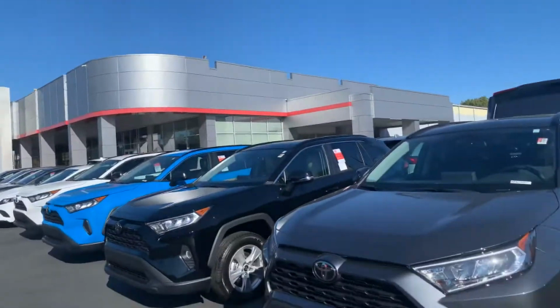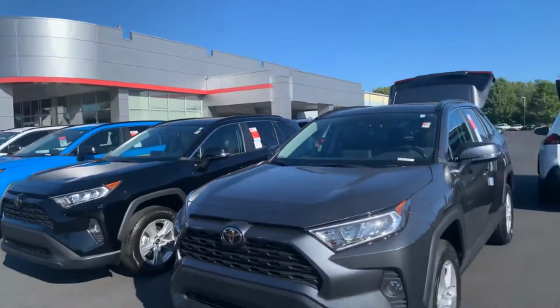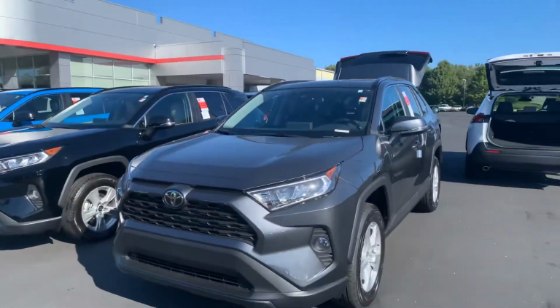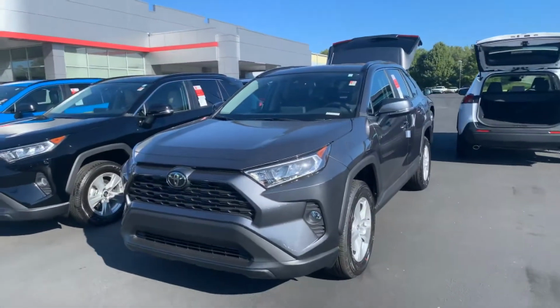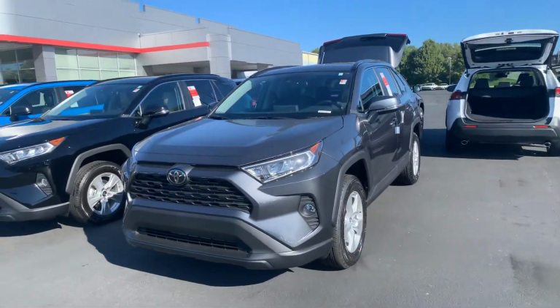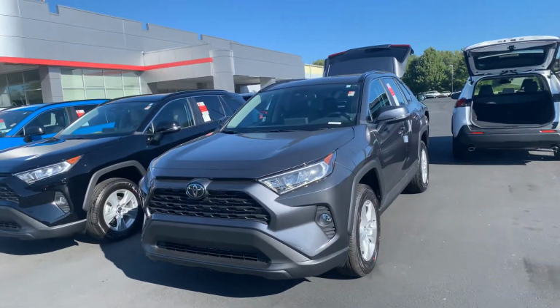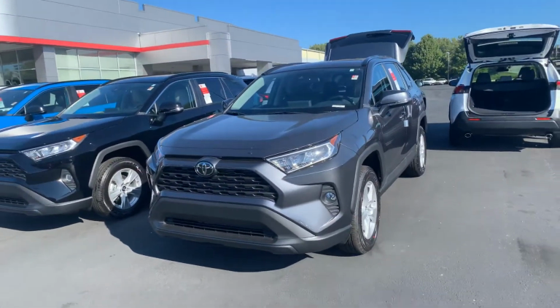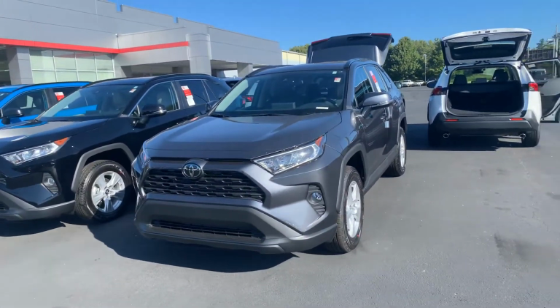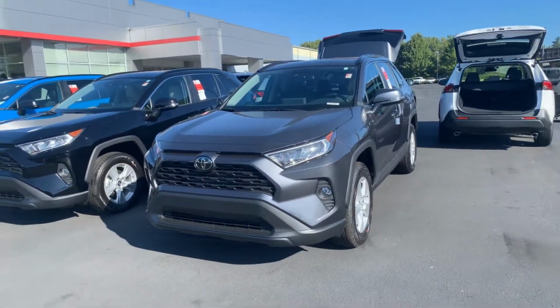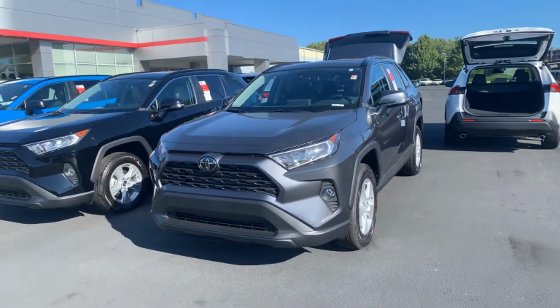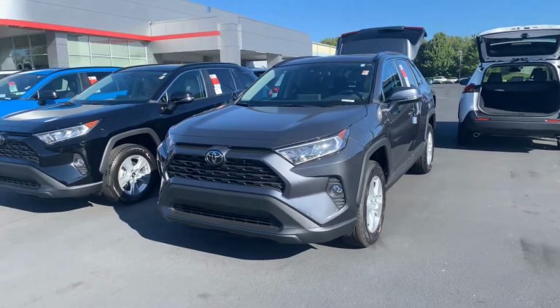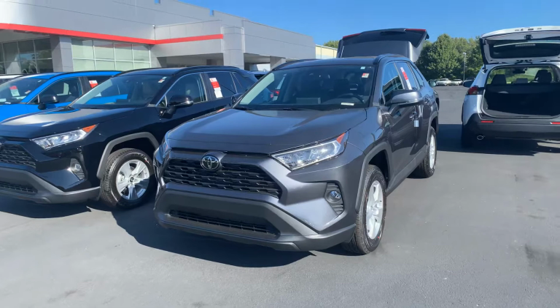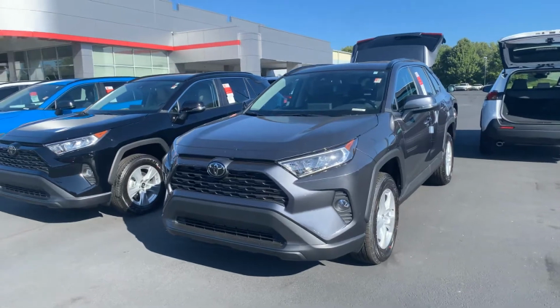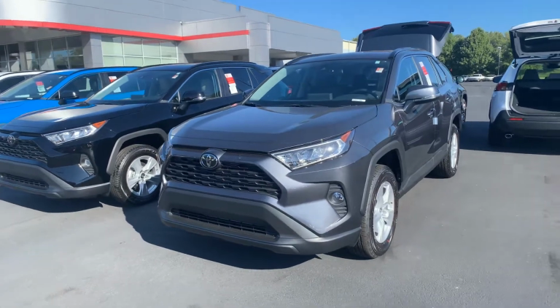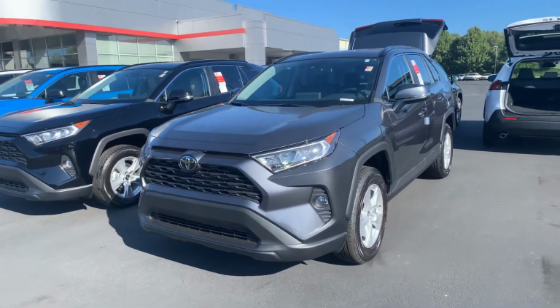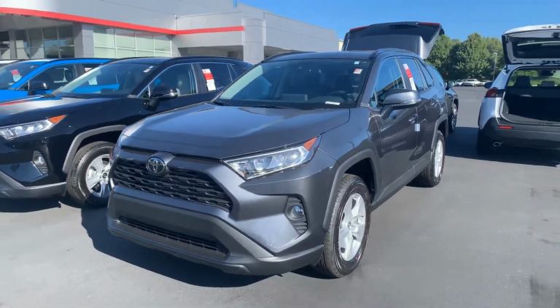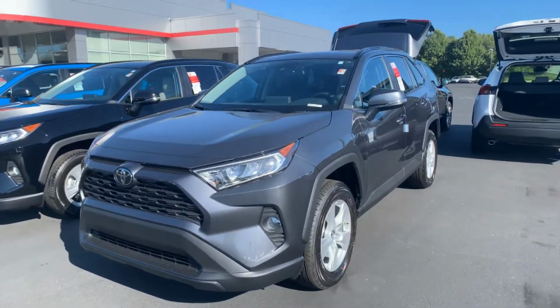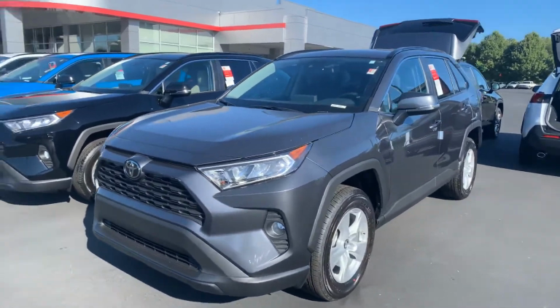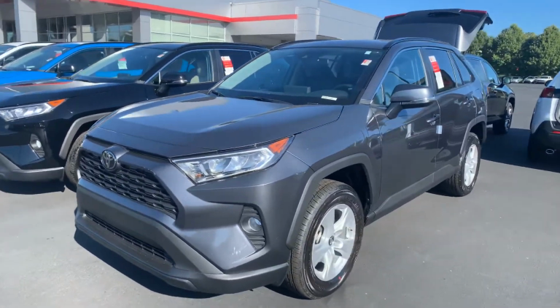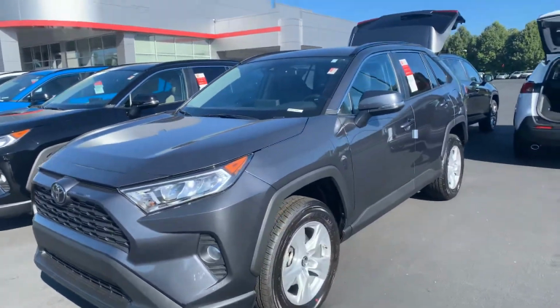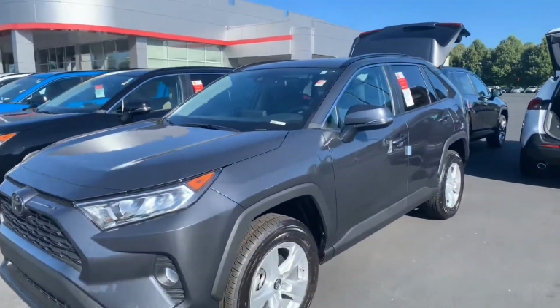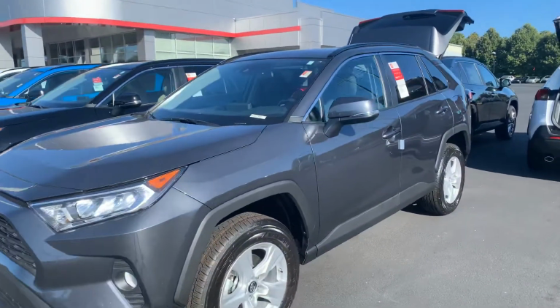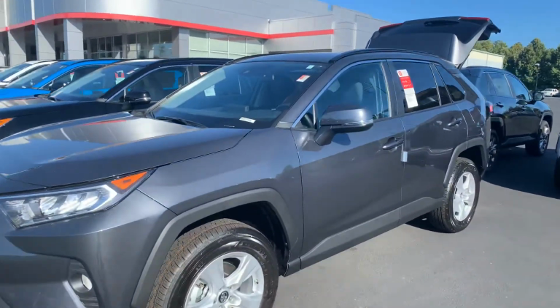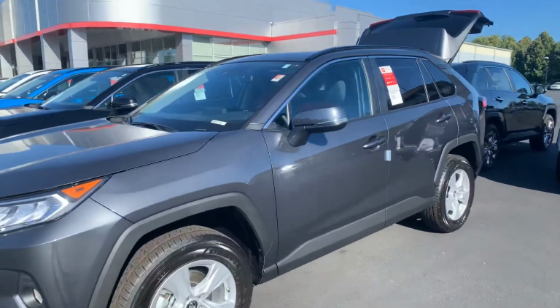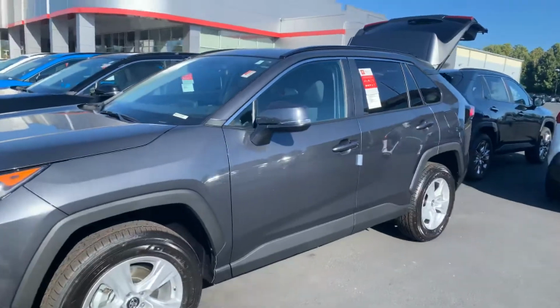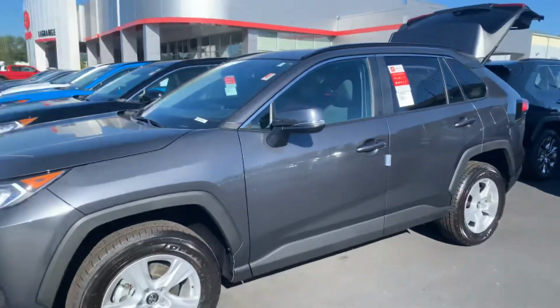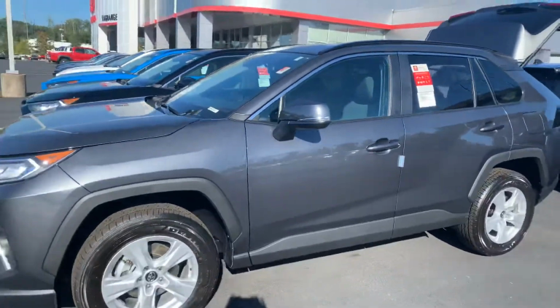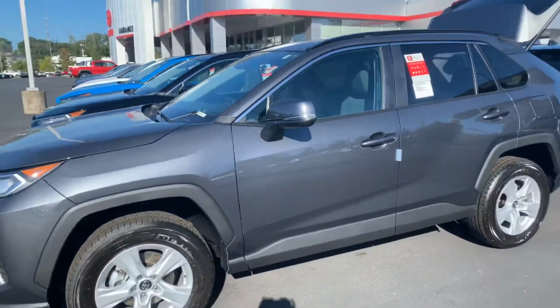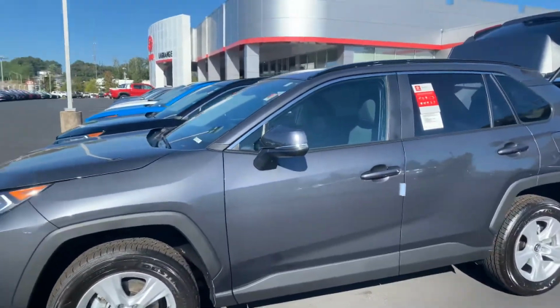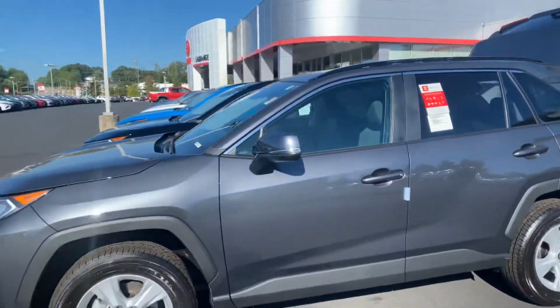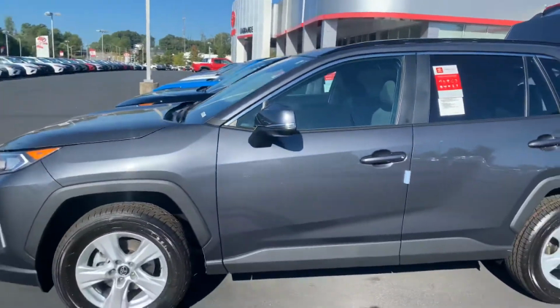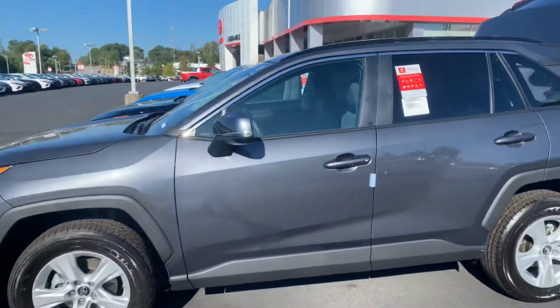I have an XLE model here. It is equipped with your daytime running lamps, your fog lamps. You also have your alloy wheels, your turn signal indicators, and your power side mirrors. Also equipped with your blind spot.